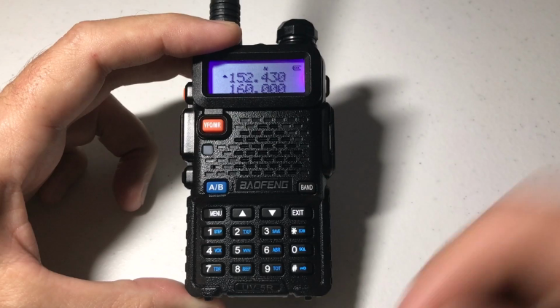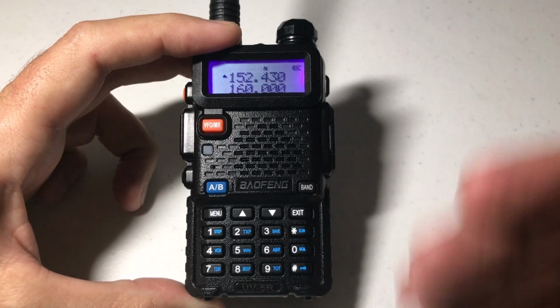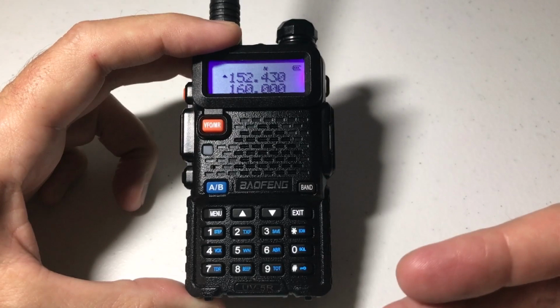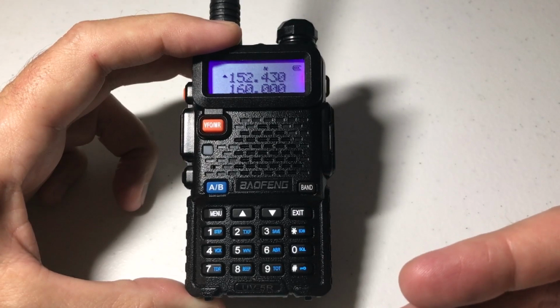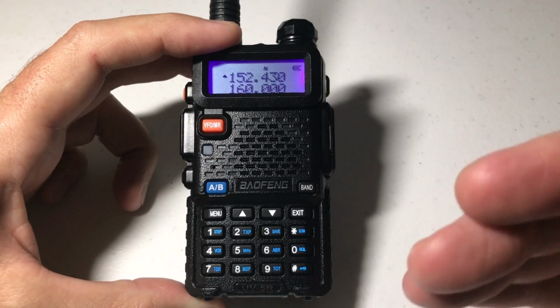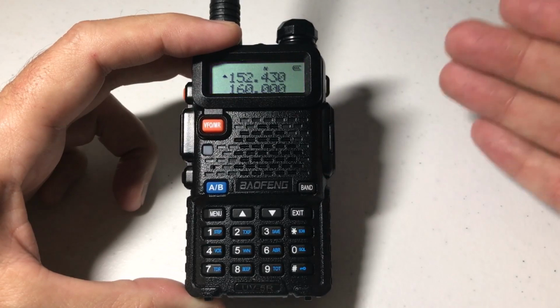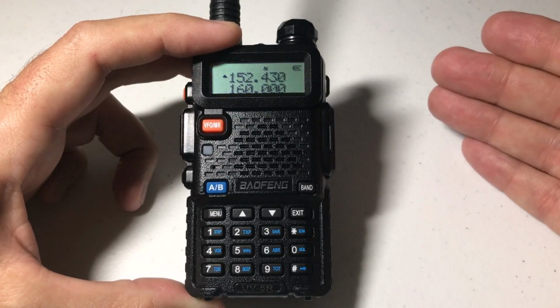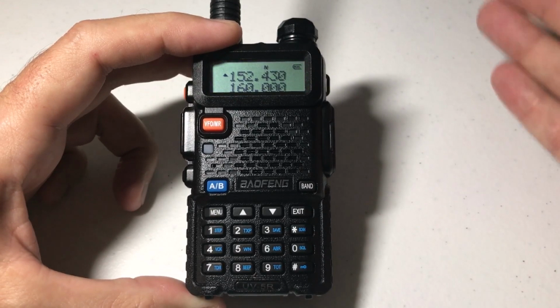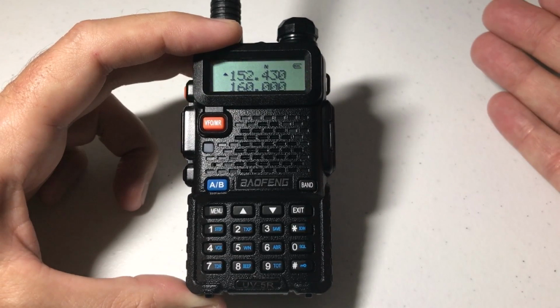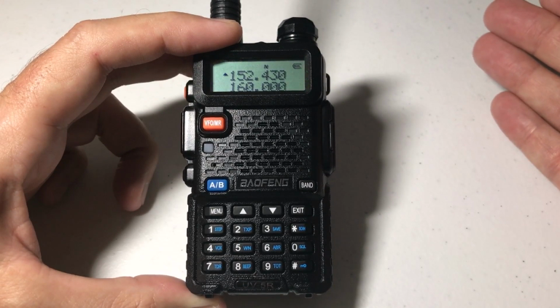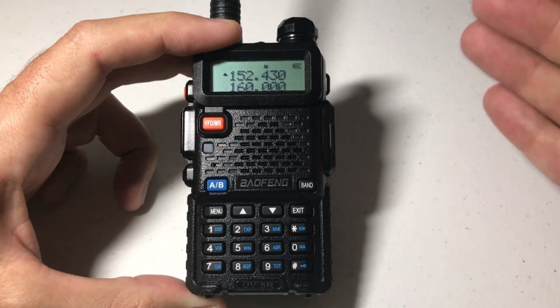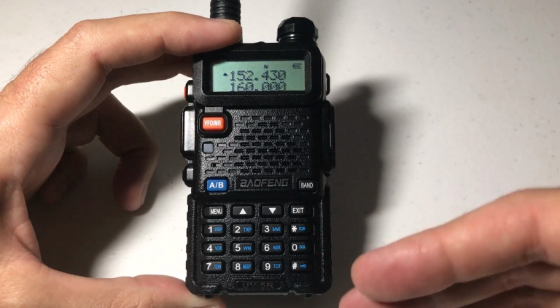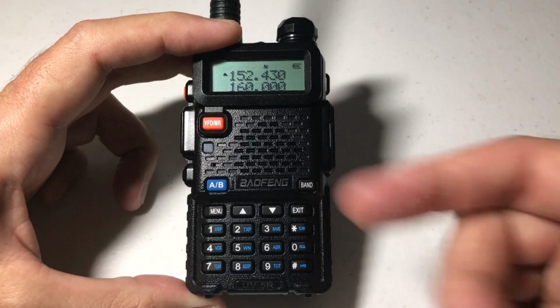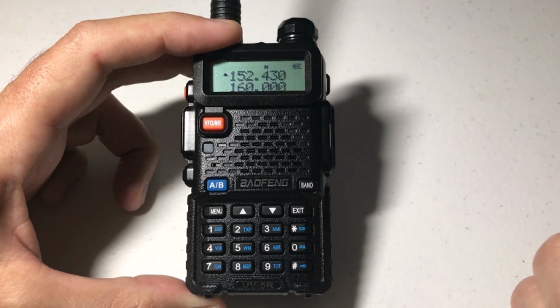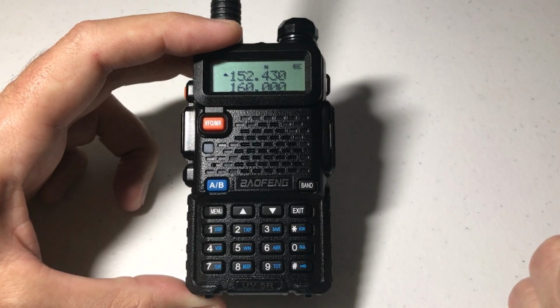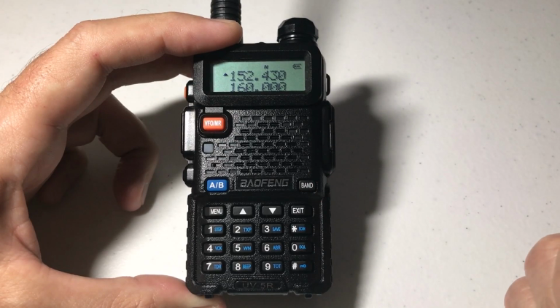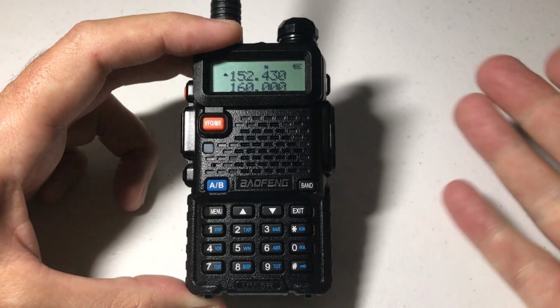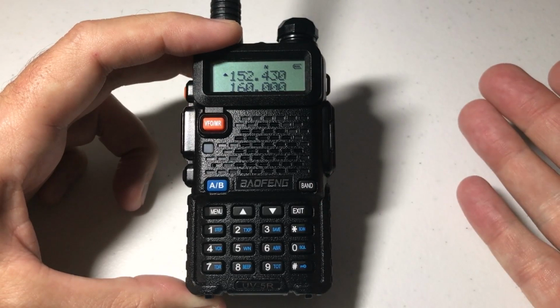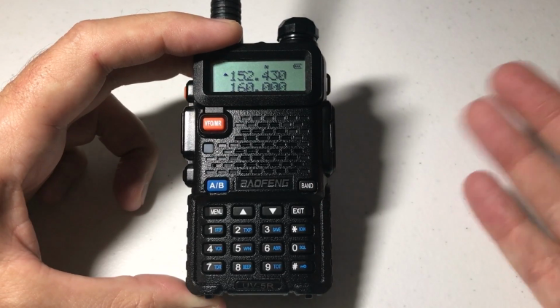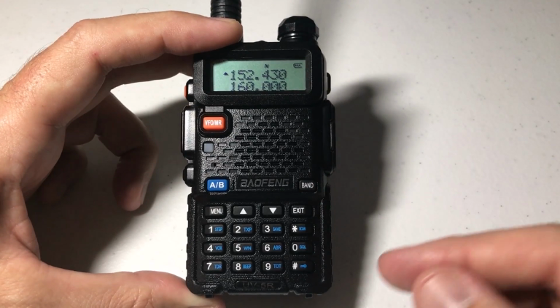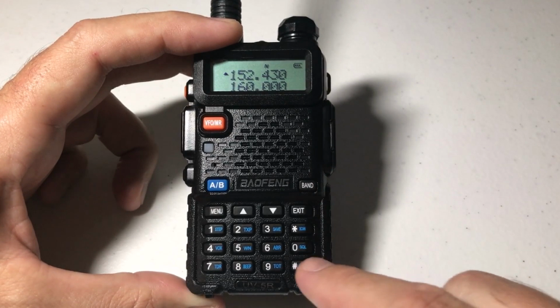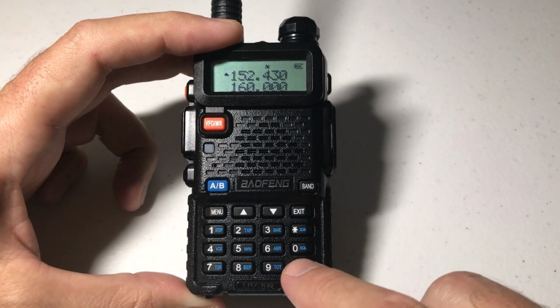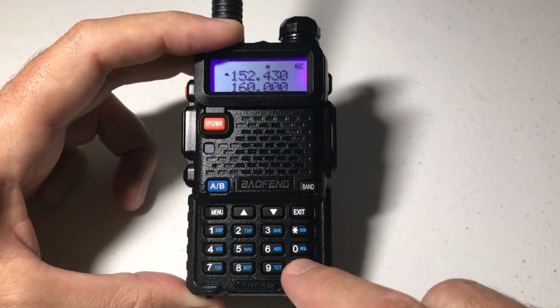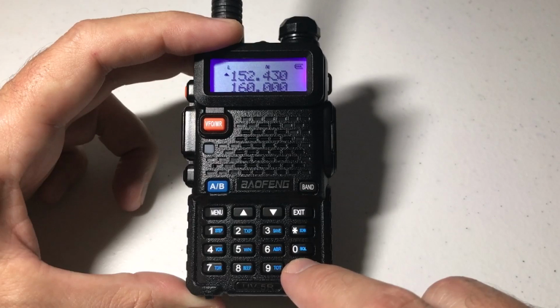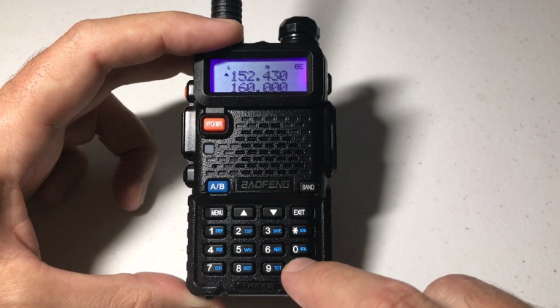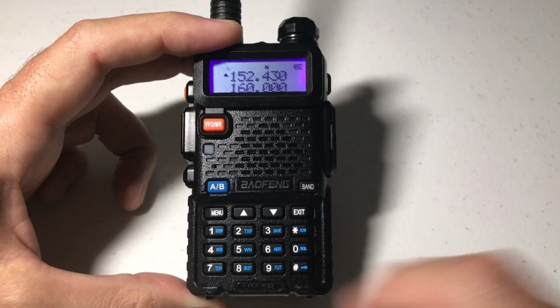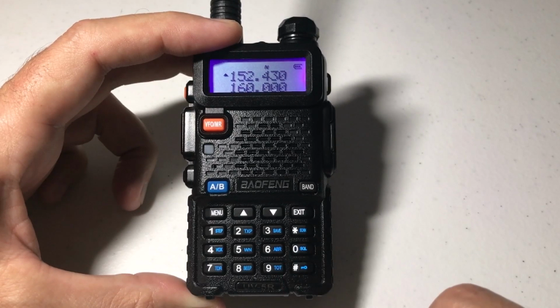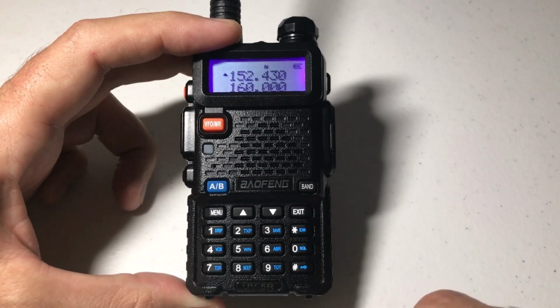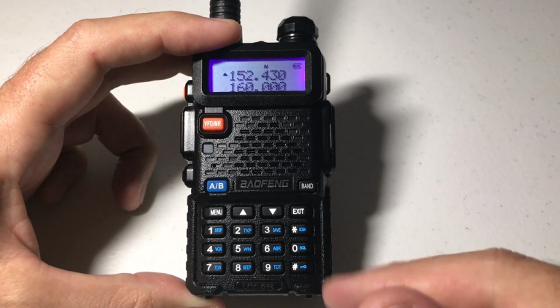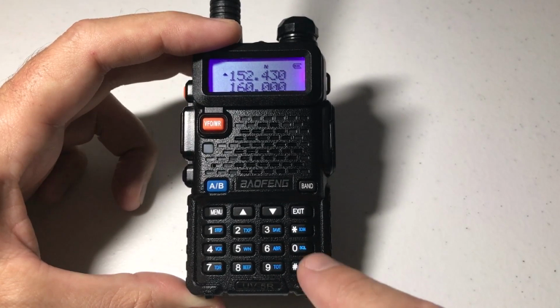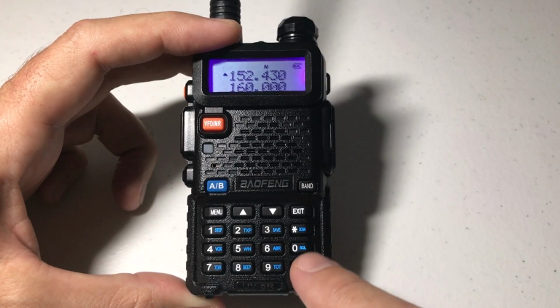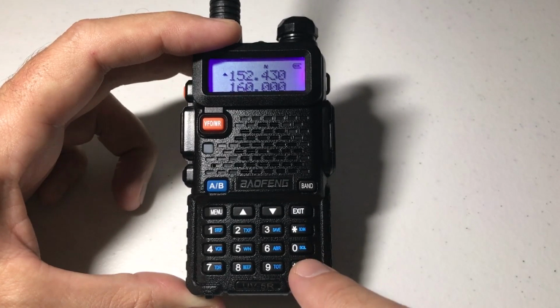The odd thing is the manual says you should be in low power unless necessary, but the default on this radio from Baofeng is high power, so I'm not real sure which one makes more sense. You can set it to whatever value you want.